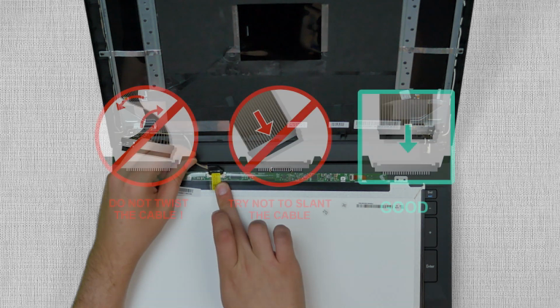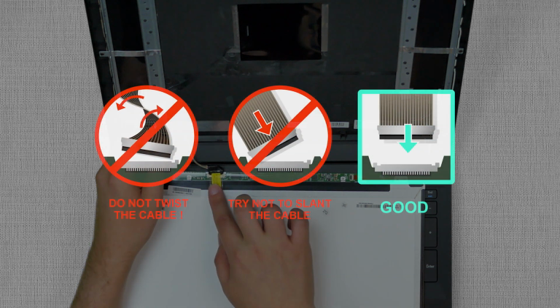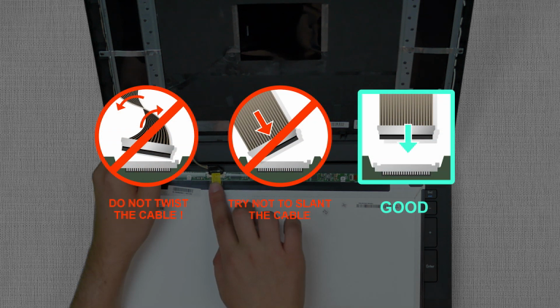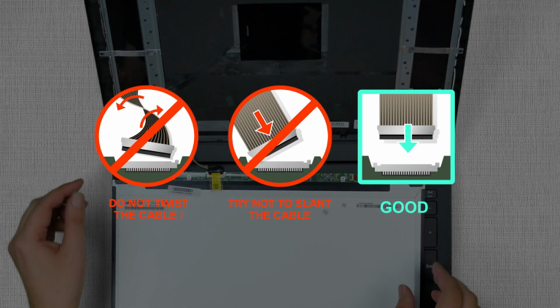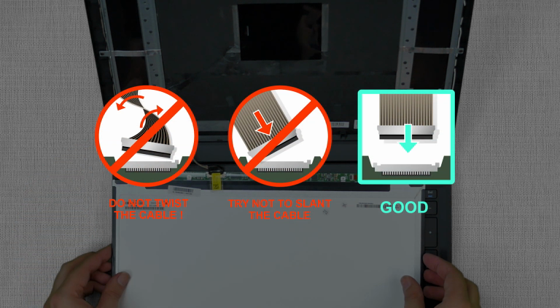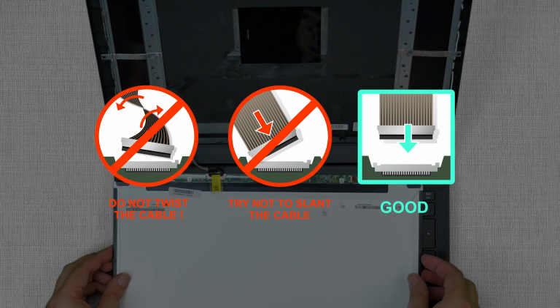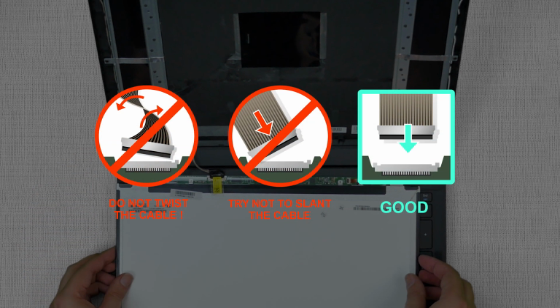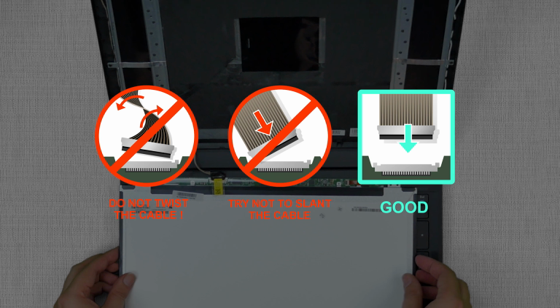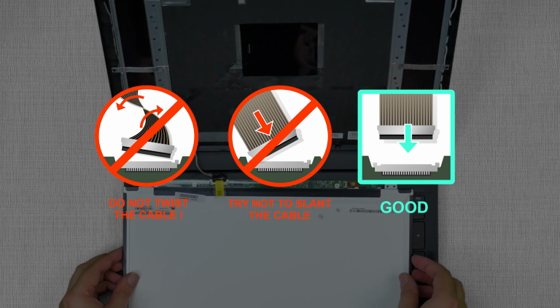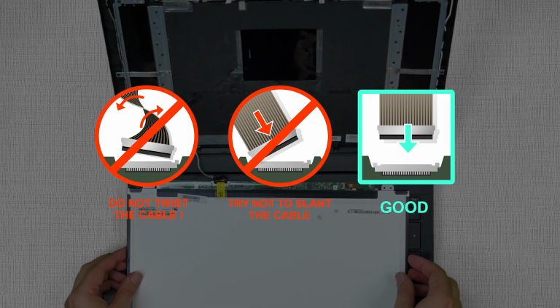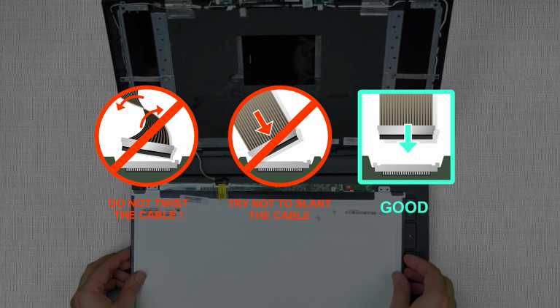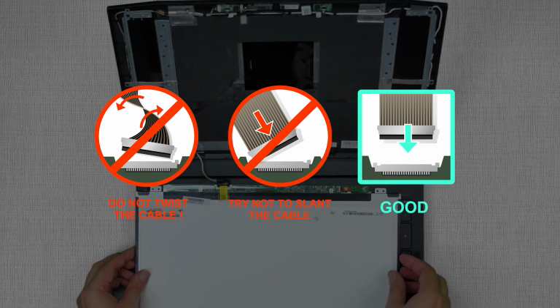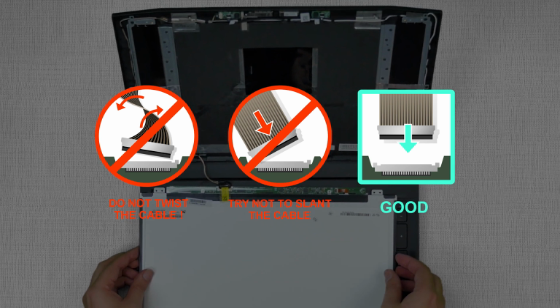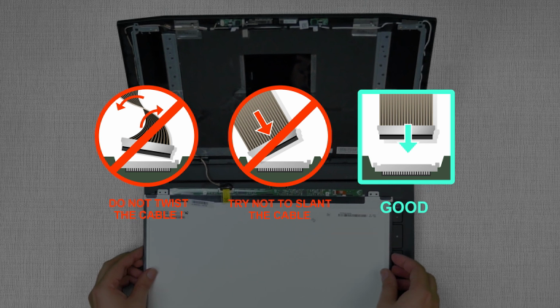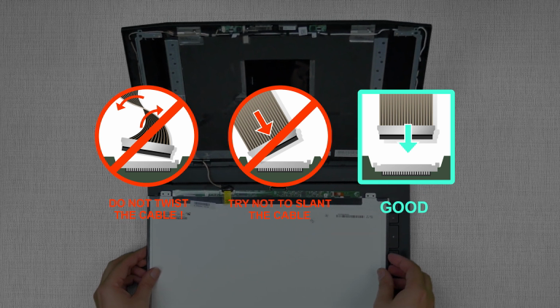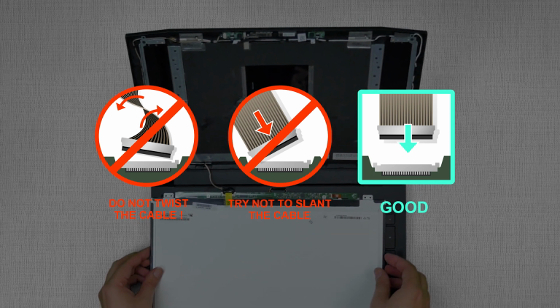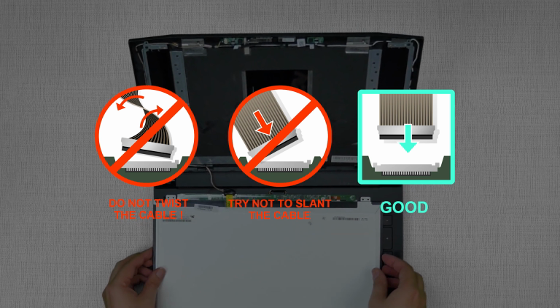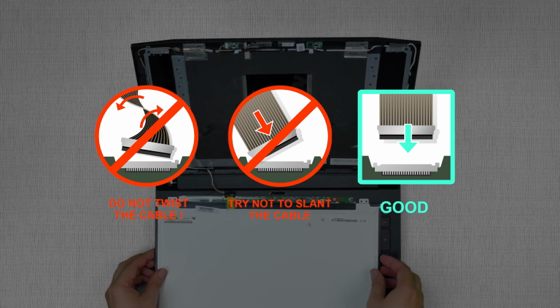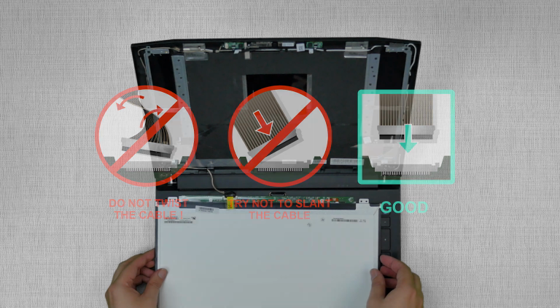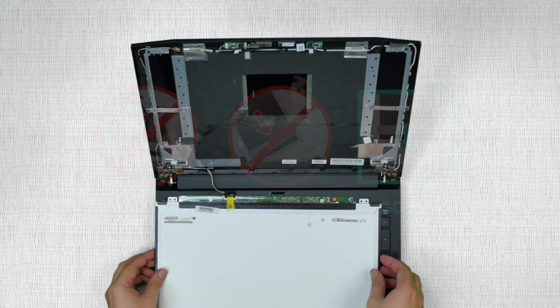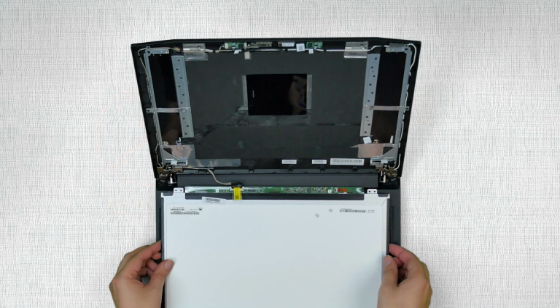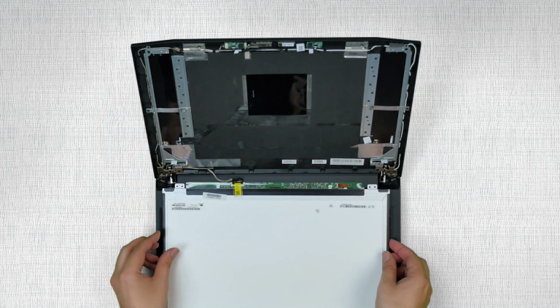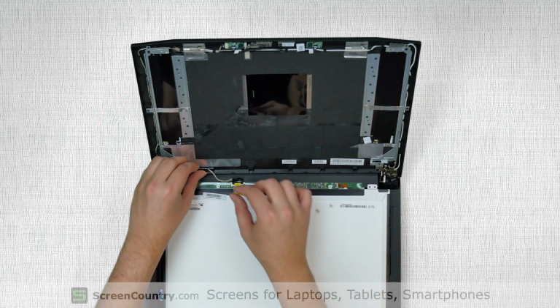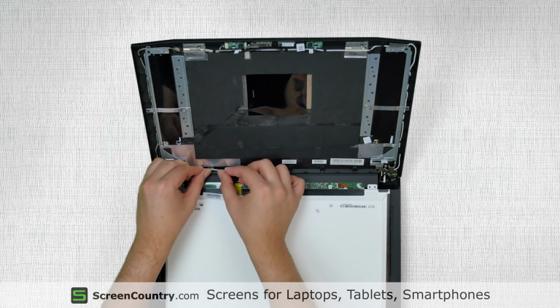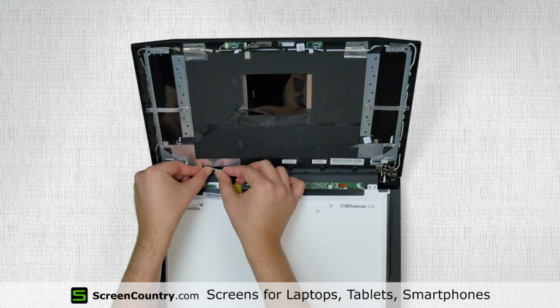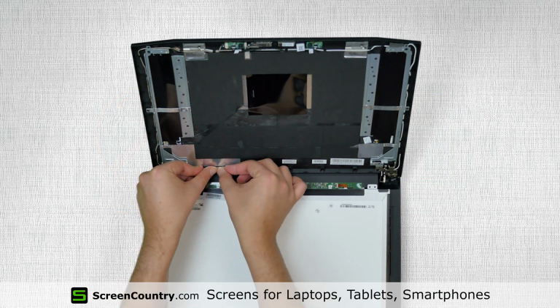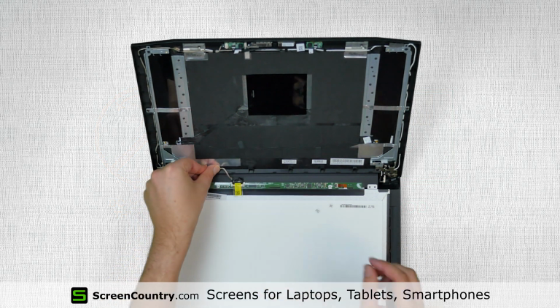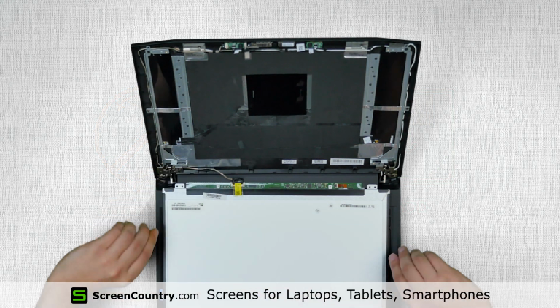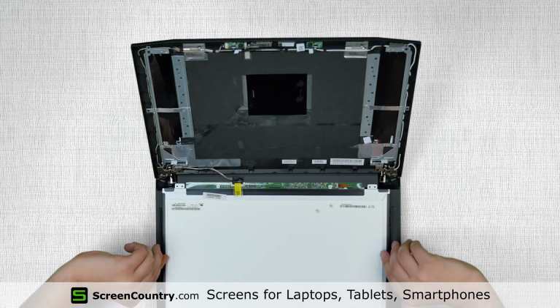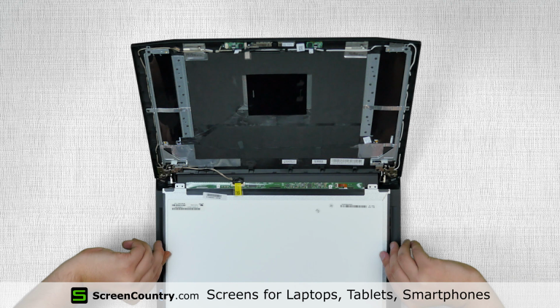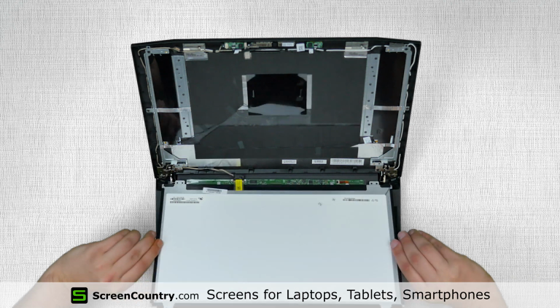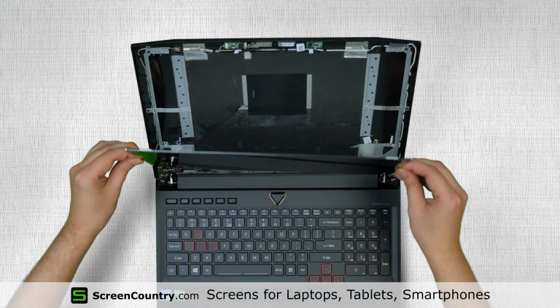Caution! It is very important not to force any connectors. You must not twist or slant the connector when plugging it in. Make sure that the video cable is in the right position, then lift the screen up, aligning it with the mounting holes.